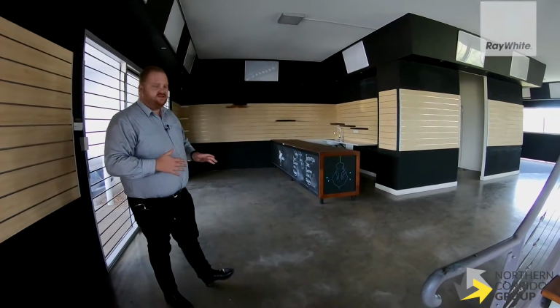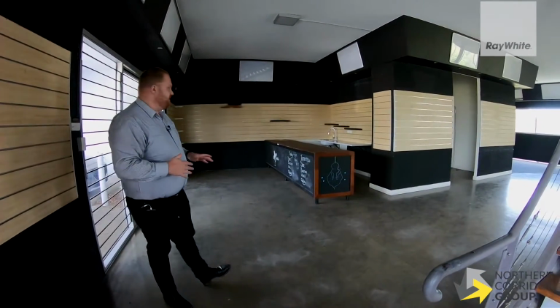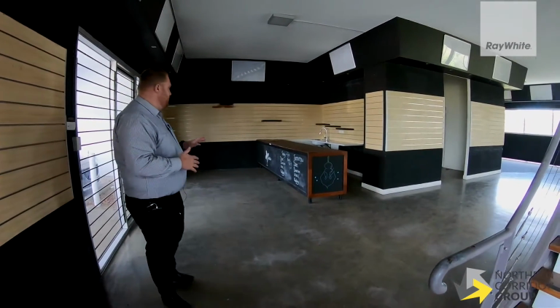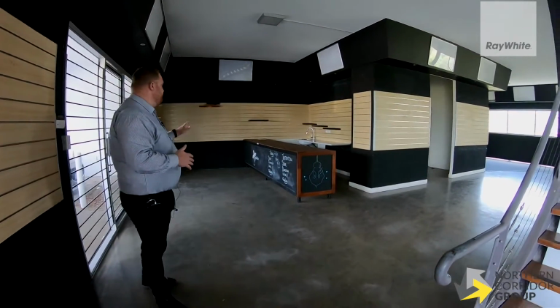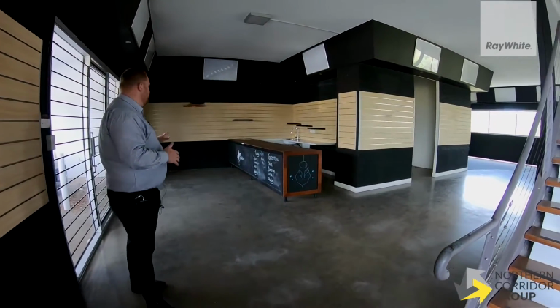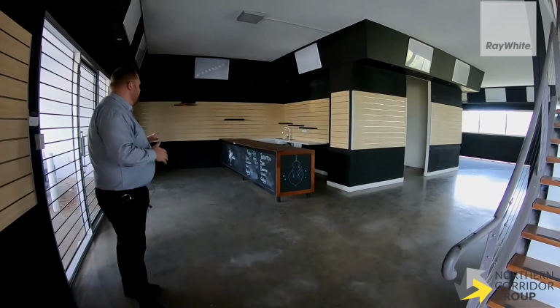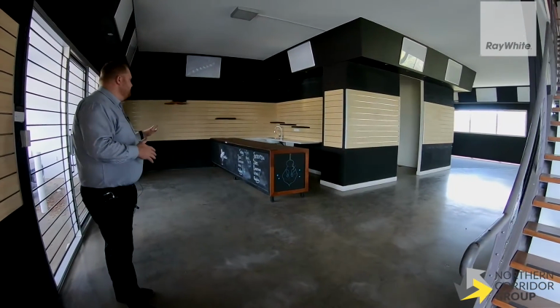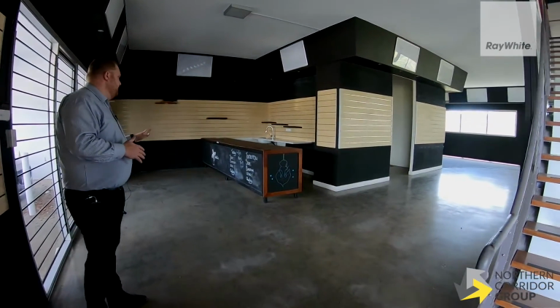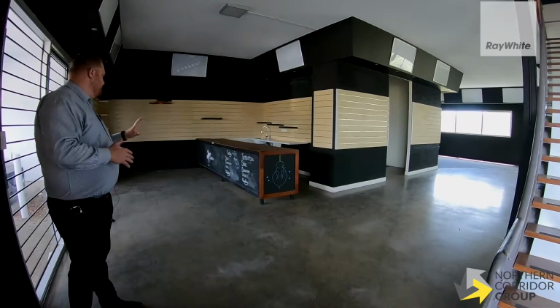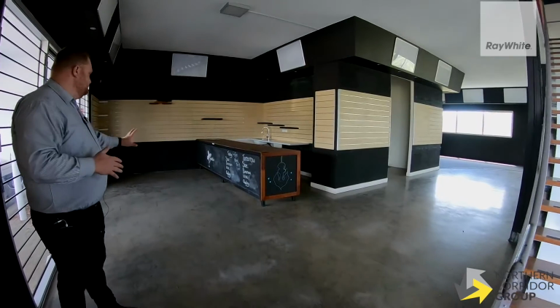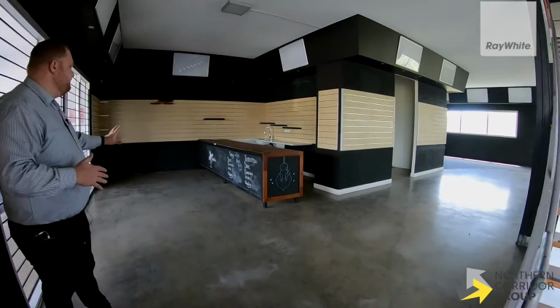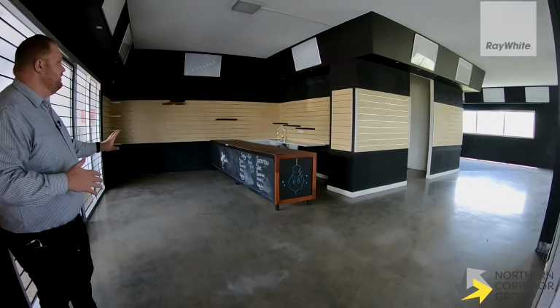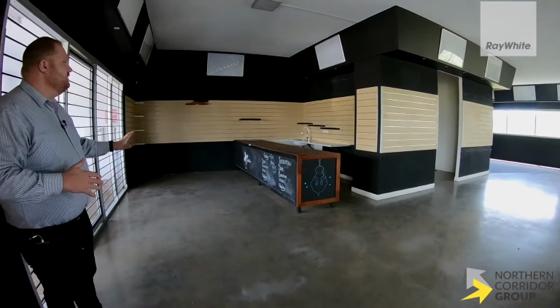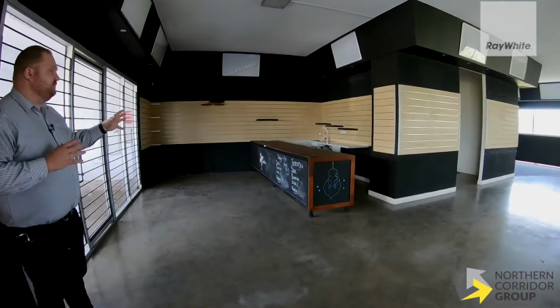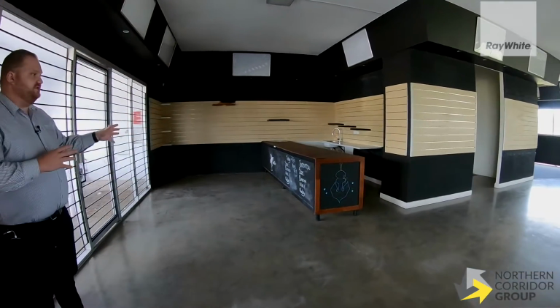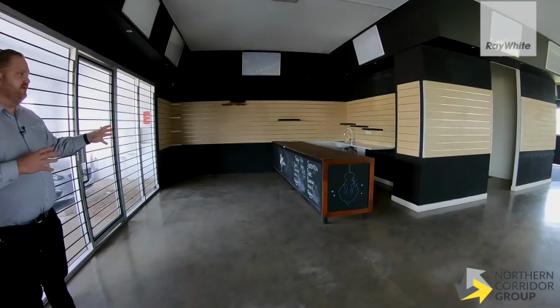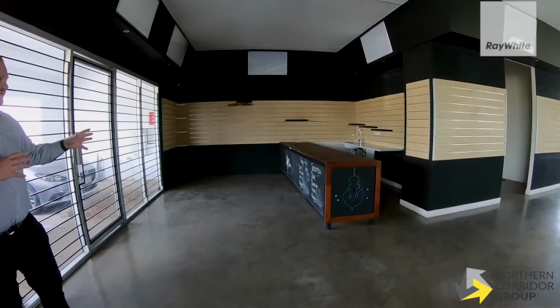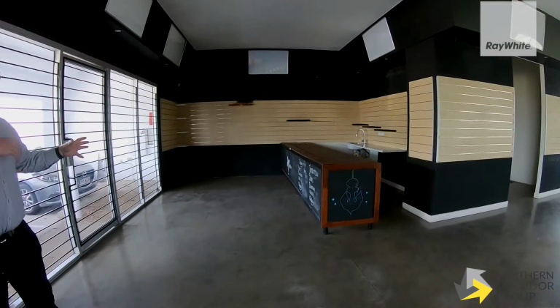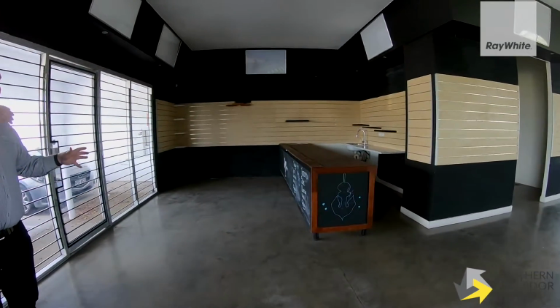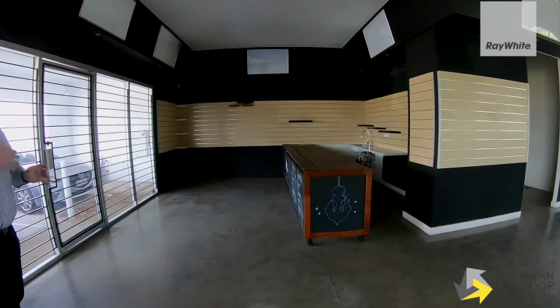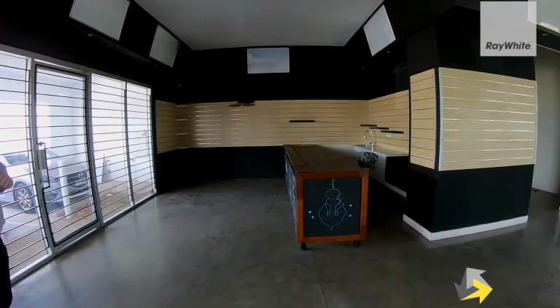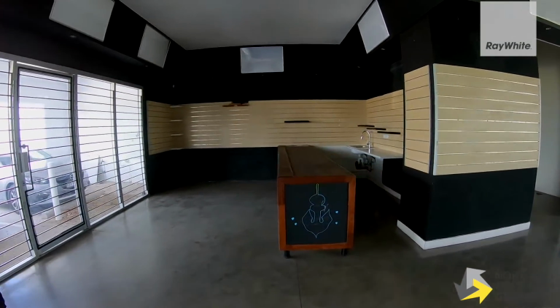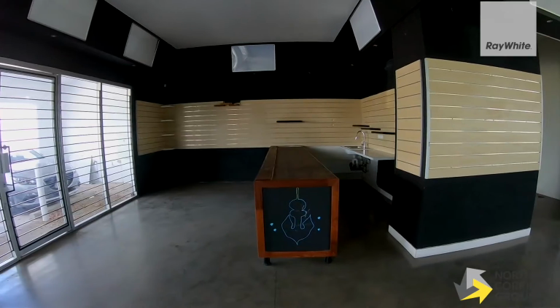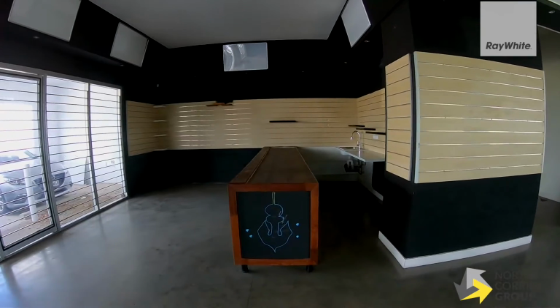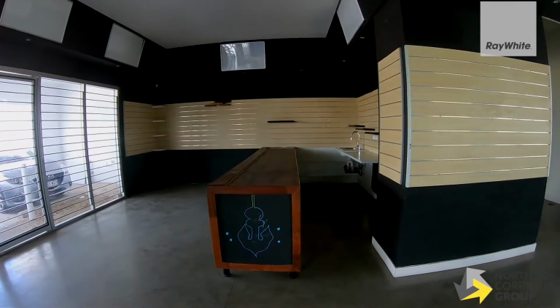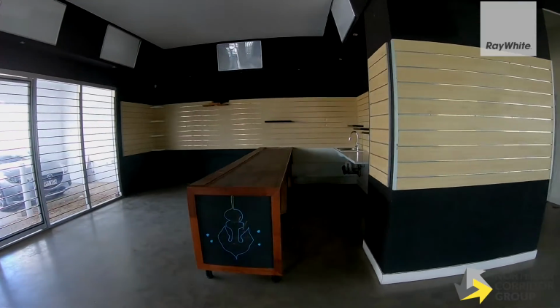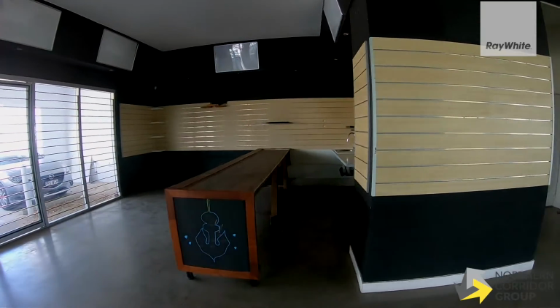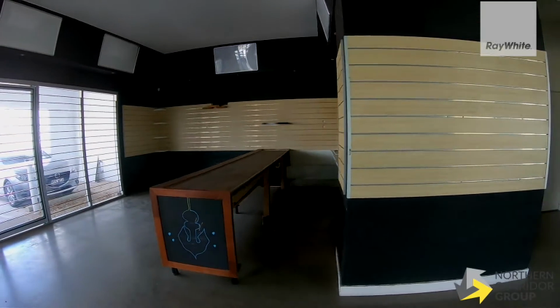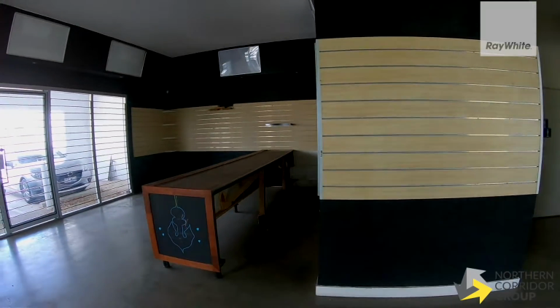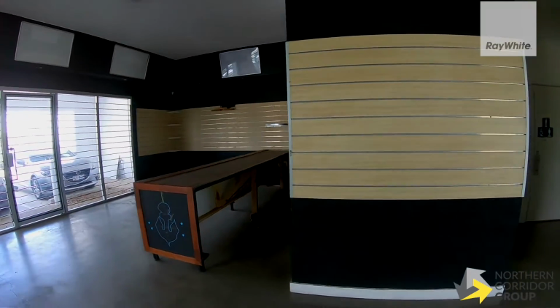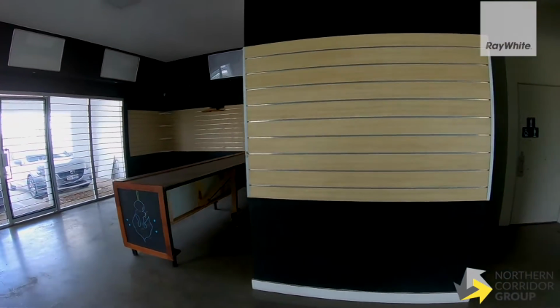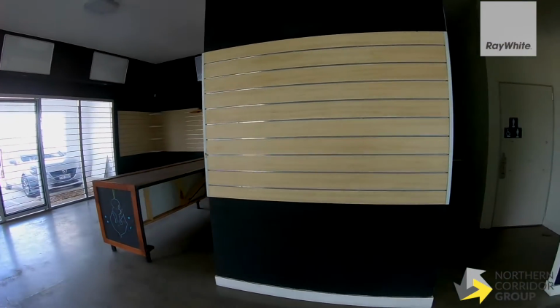As you can see here, a well-fitted-out kitchen already designed with the blackboard service area, a small kitchenette that backs onto the public toilets, changing rooms, and then into the open plan showroom.